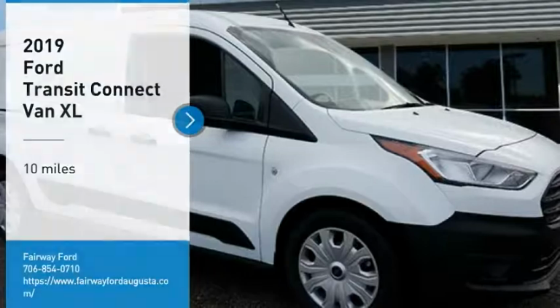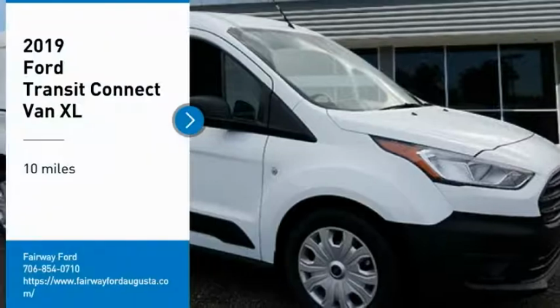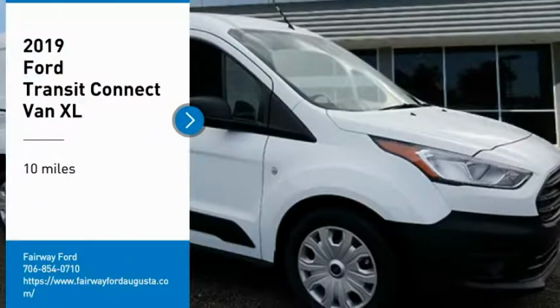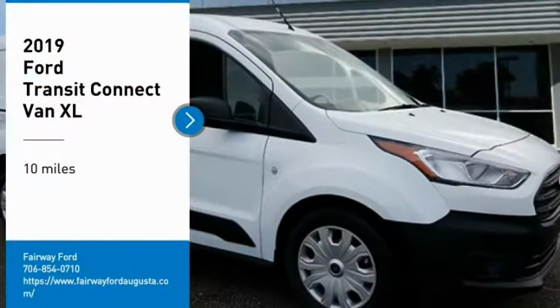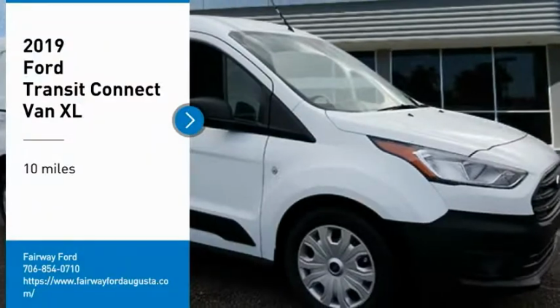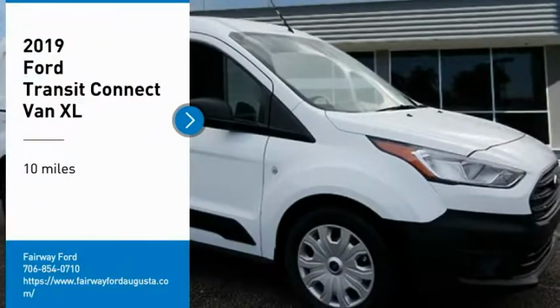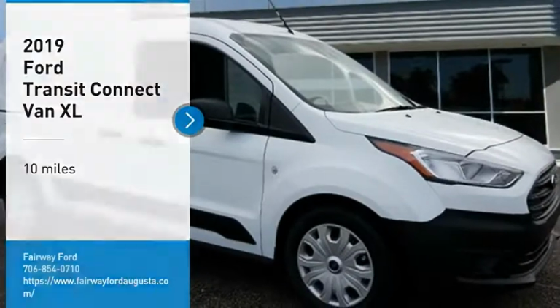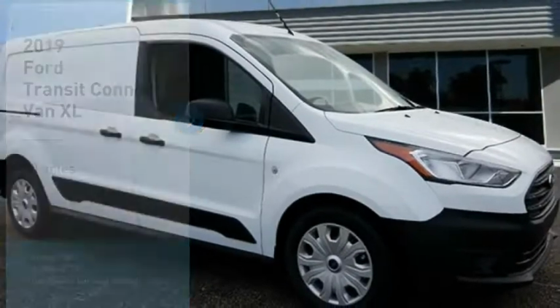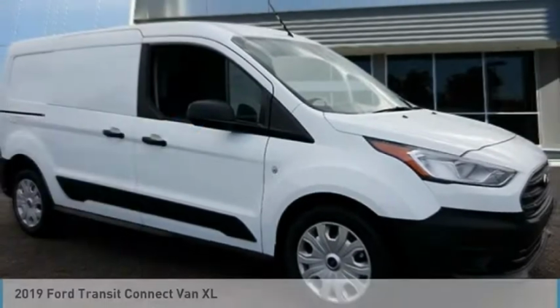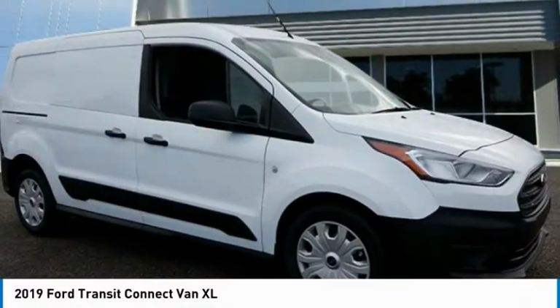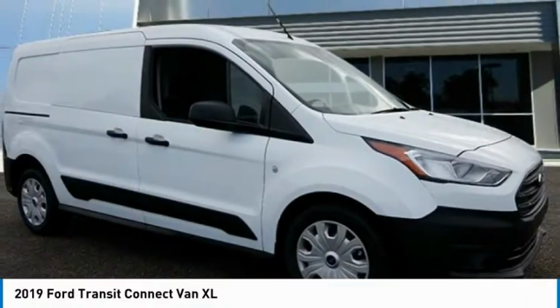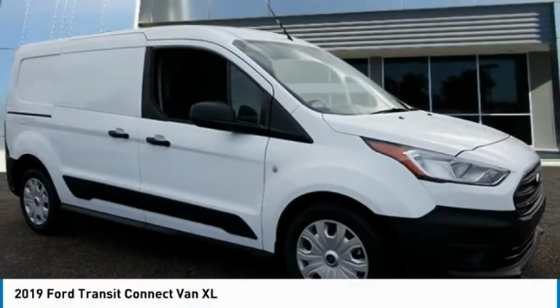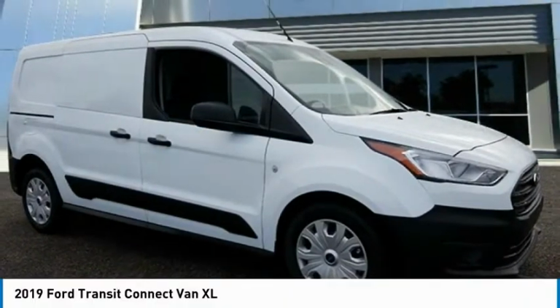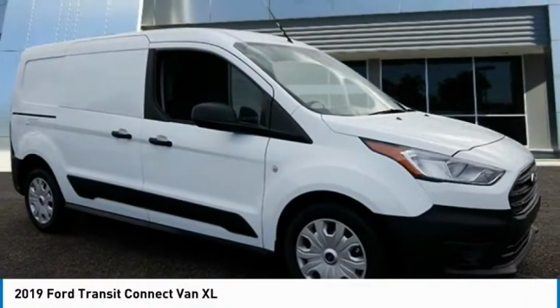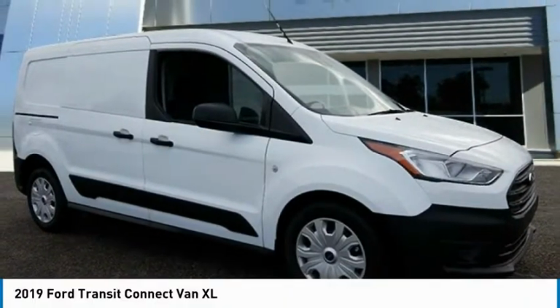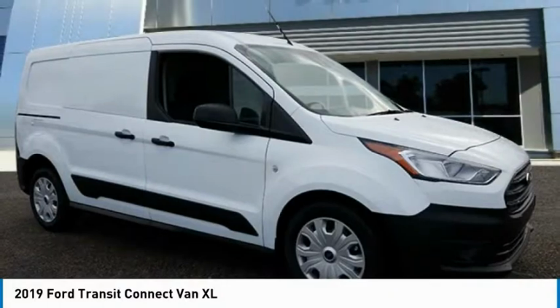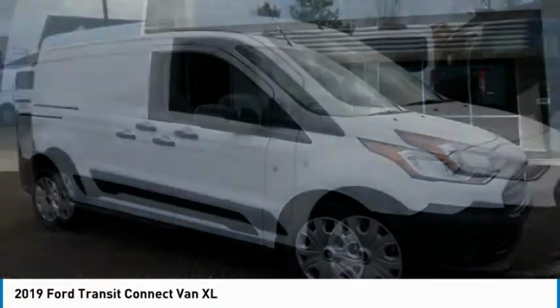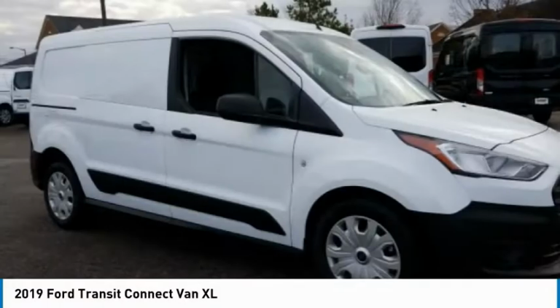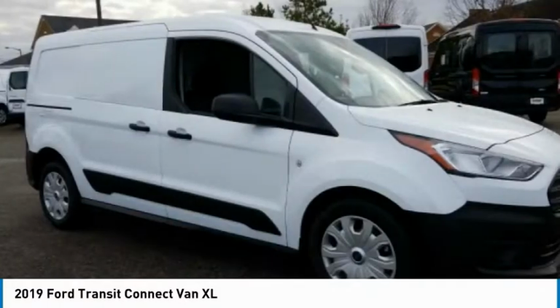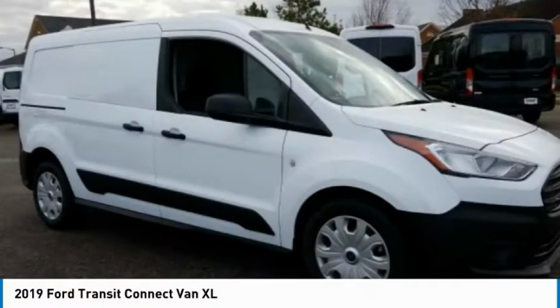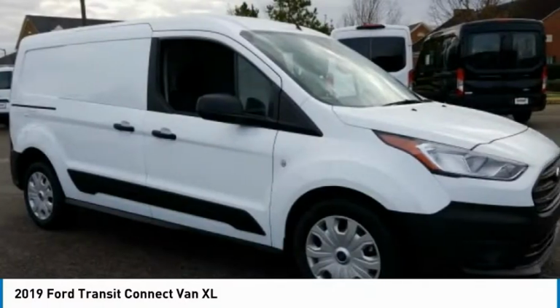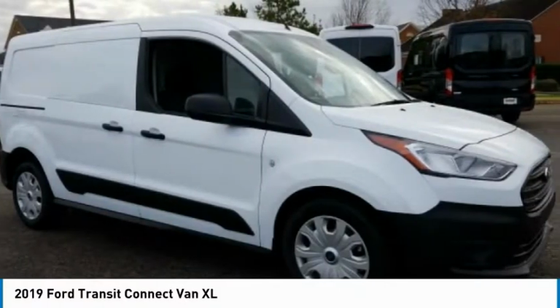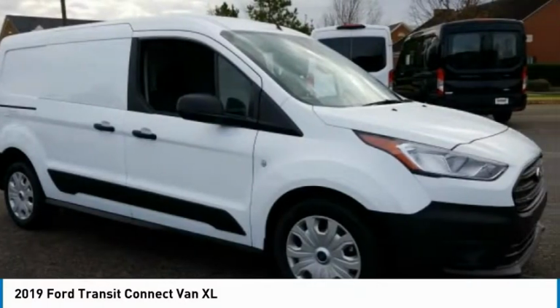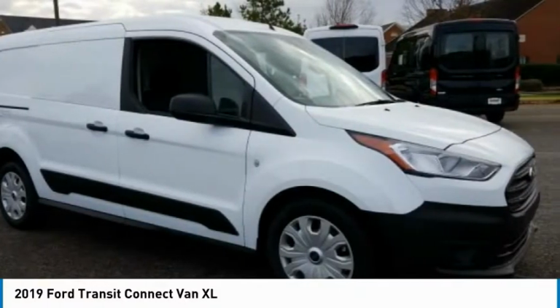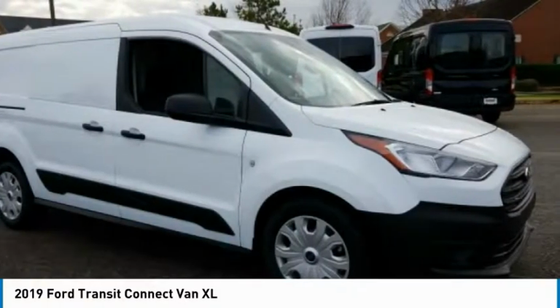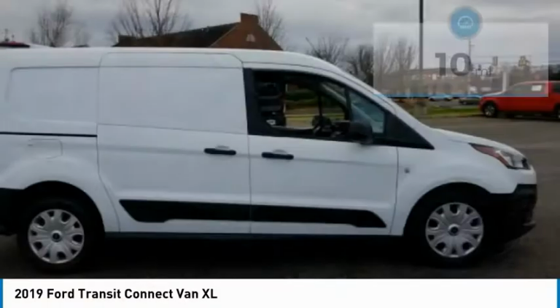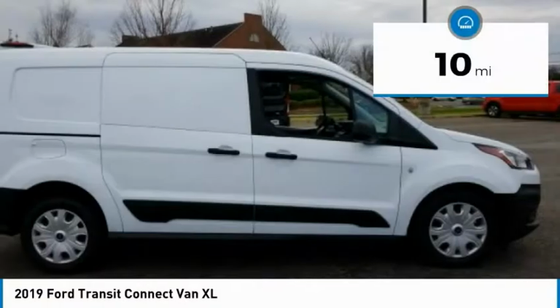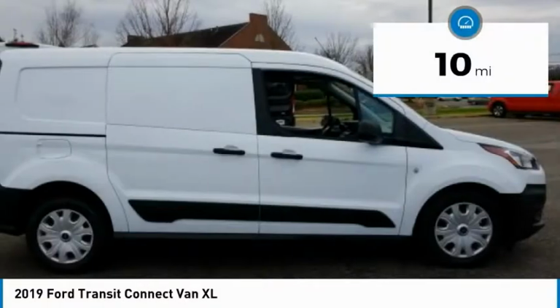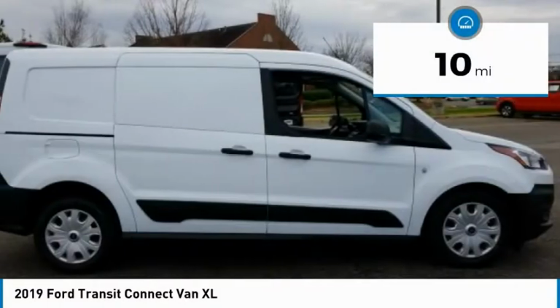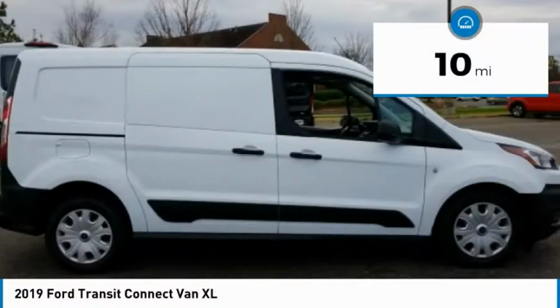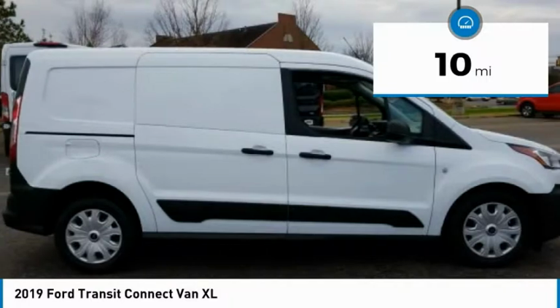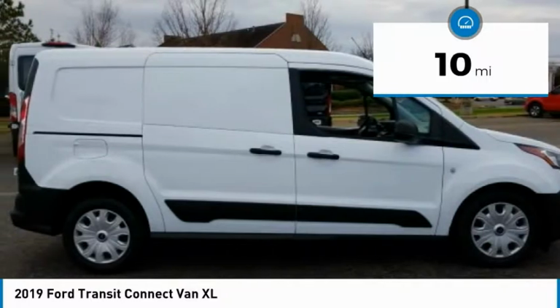Stop by and take a look at the 2019 Transit Connect. Ford Transit, the right size the whole world round. This vehicle has less than 100 miles.